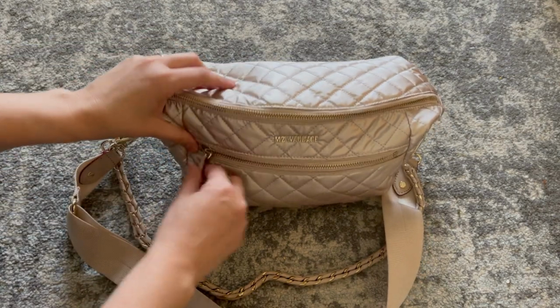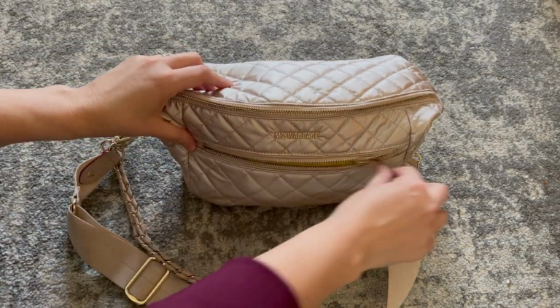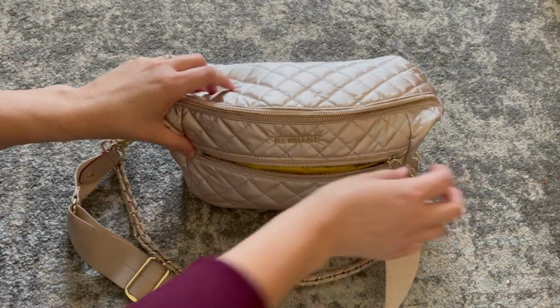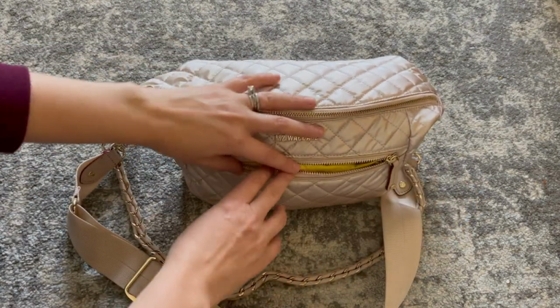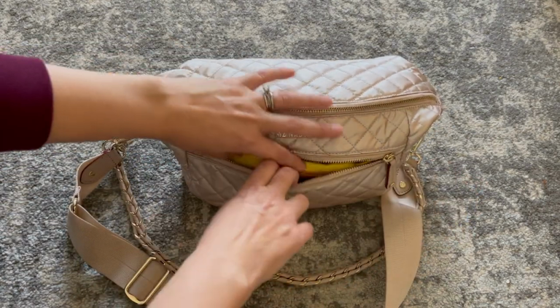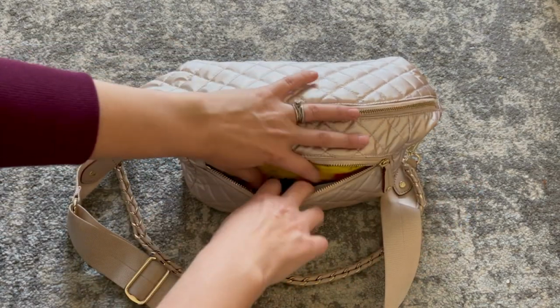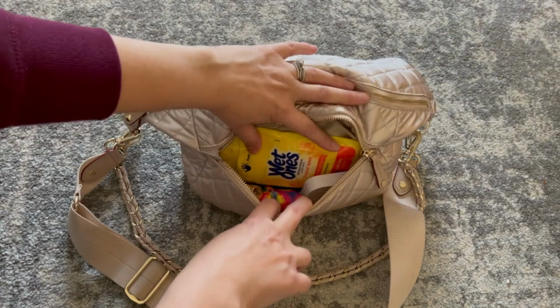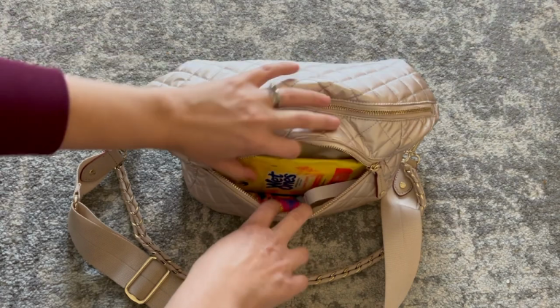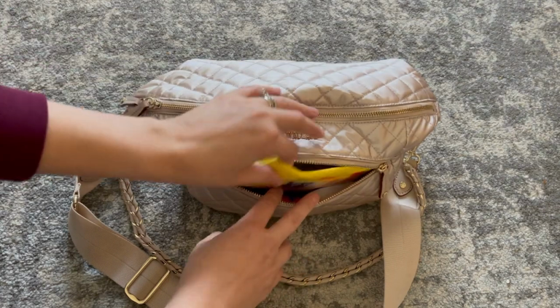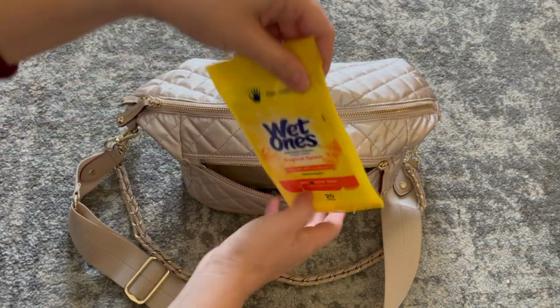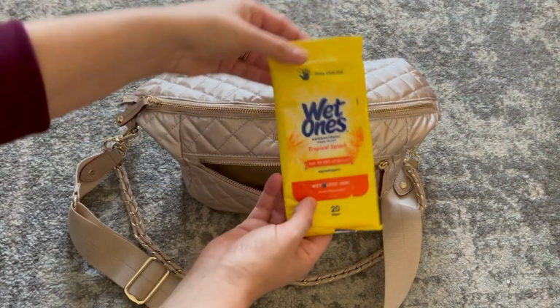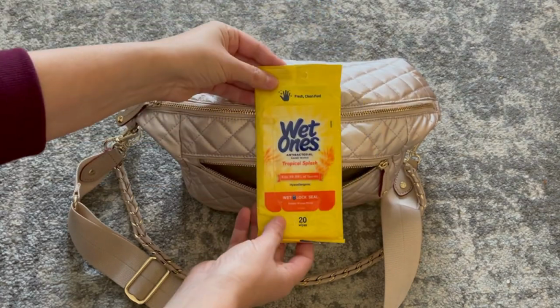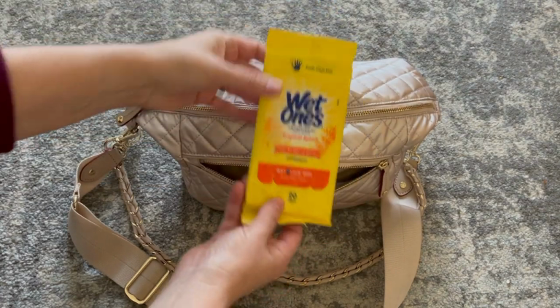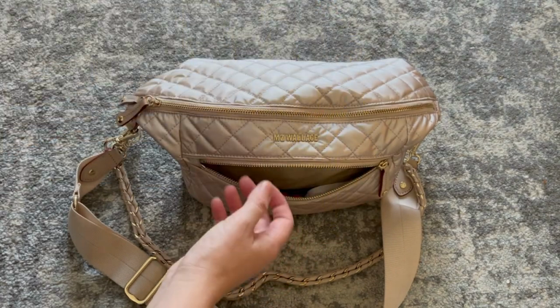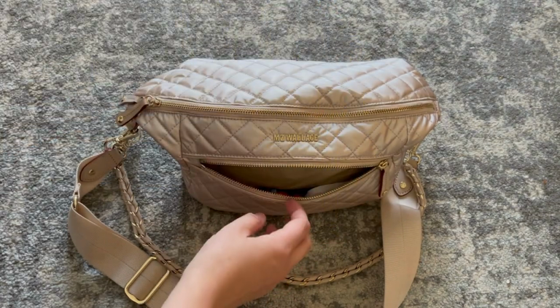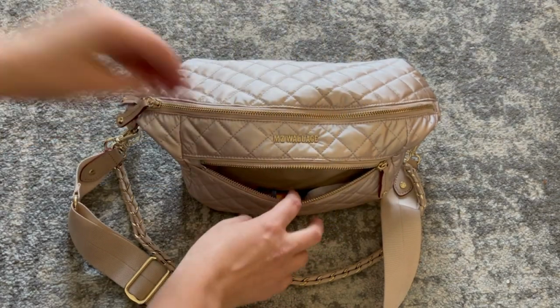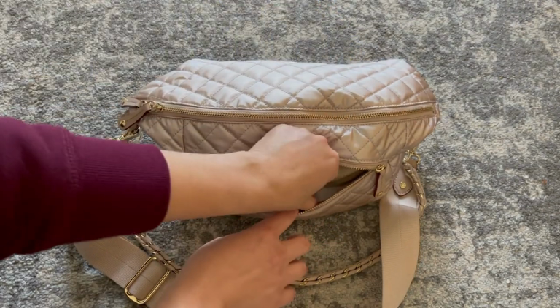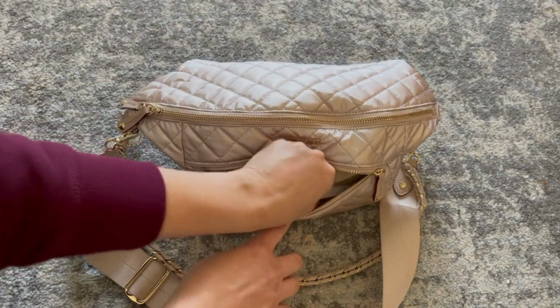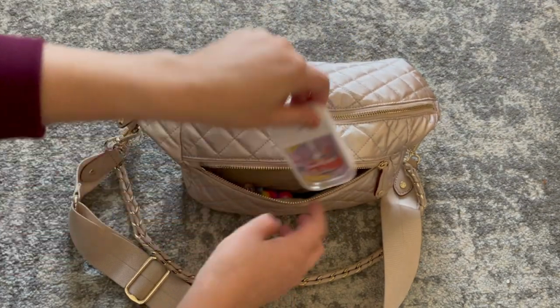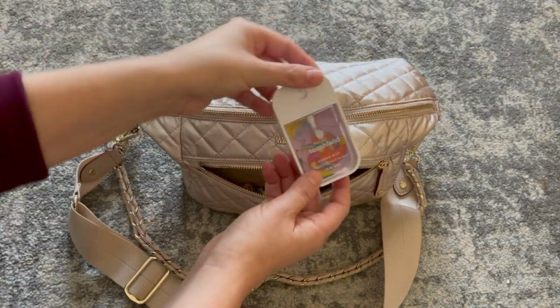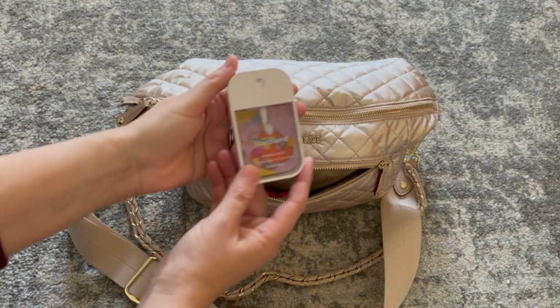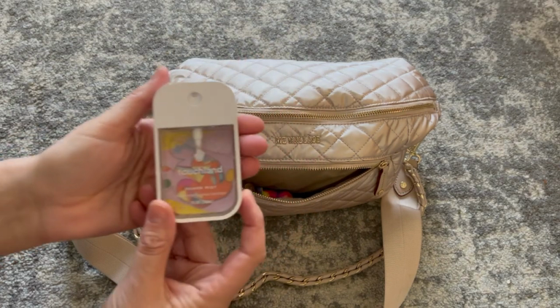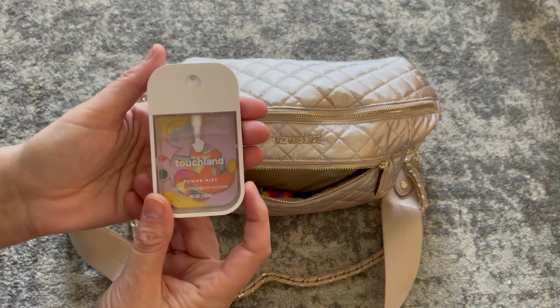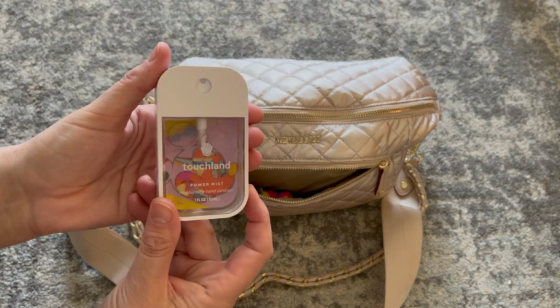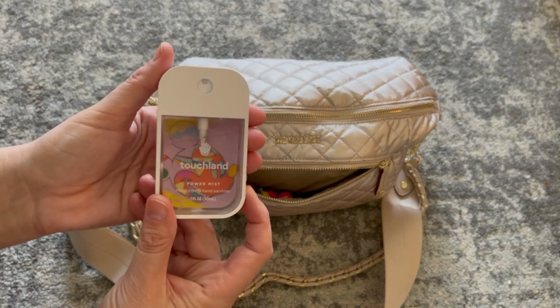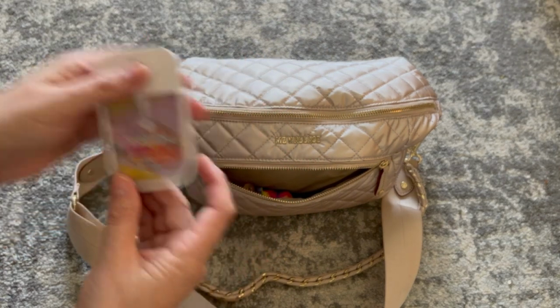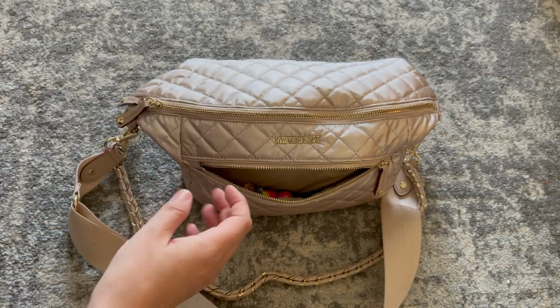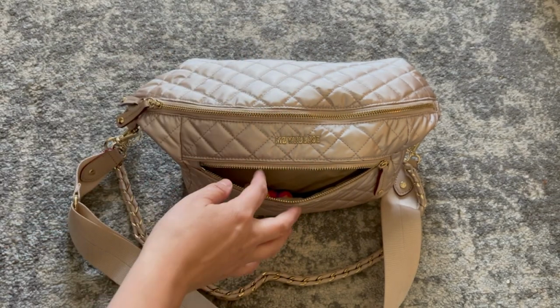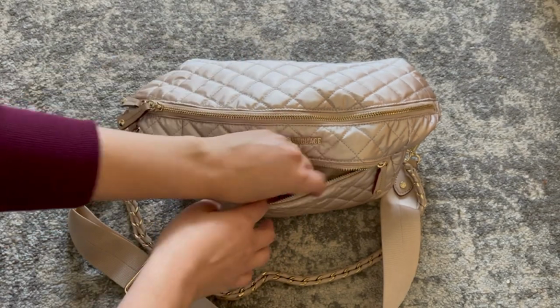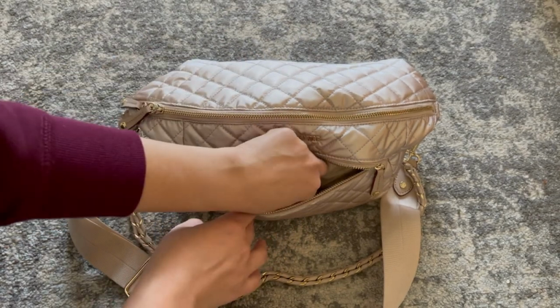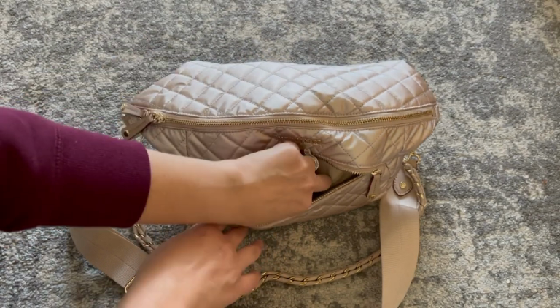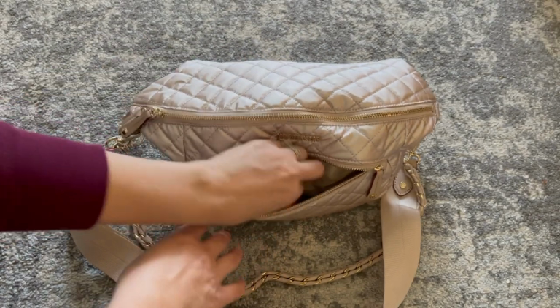This little pocket right in front — let me show you what I have in there. First up, I have a pack of wet ones, those are hand wipes. I have my Touchland hand sanitizer. This was their collaboration with Disney, so it has Mickey Mouse, which is so cute. I have my AirPods right here.